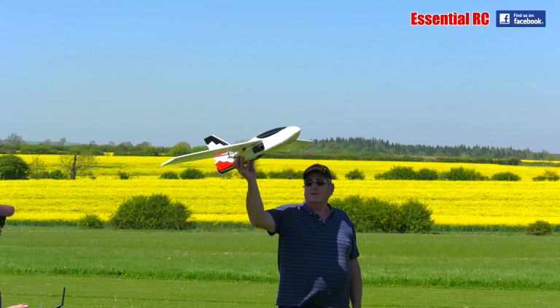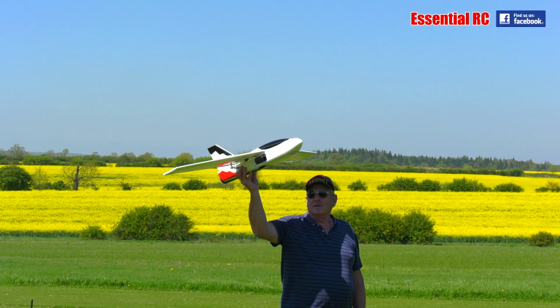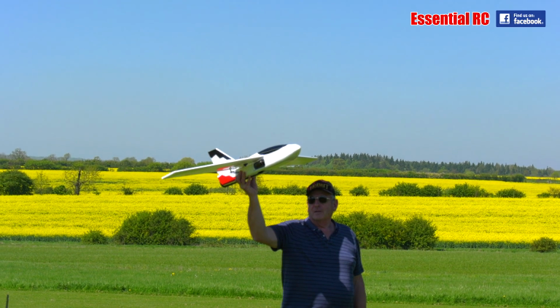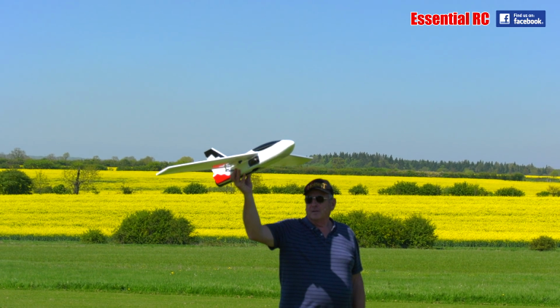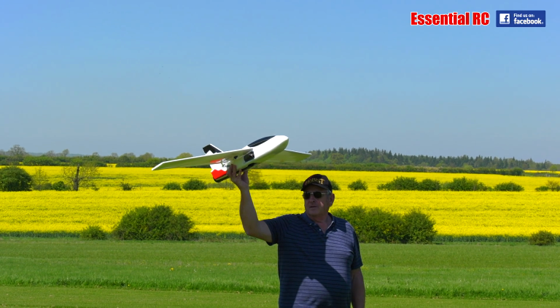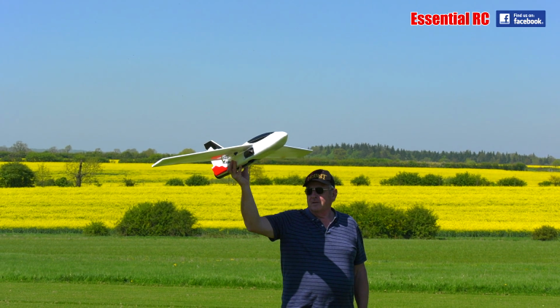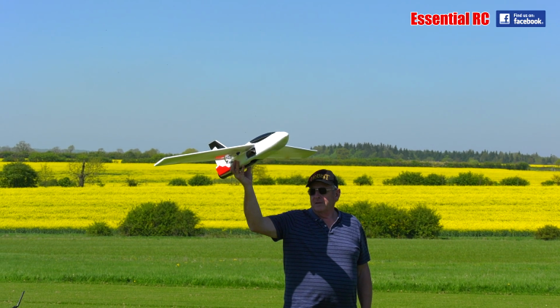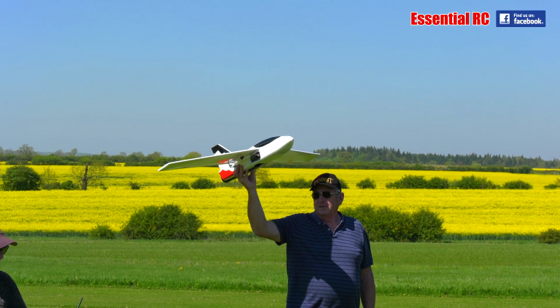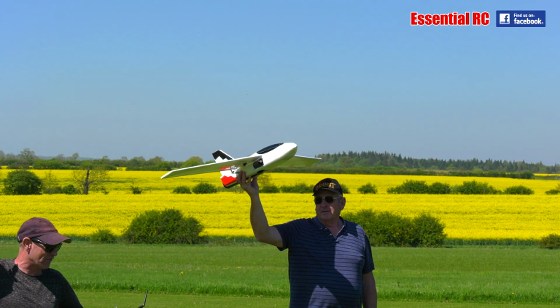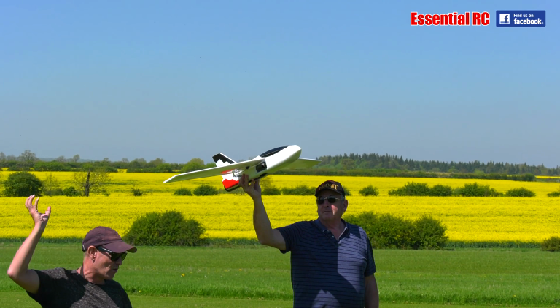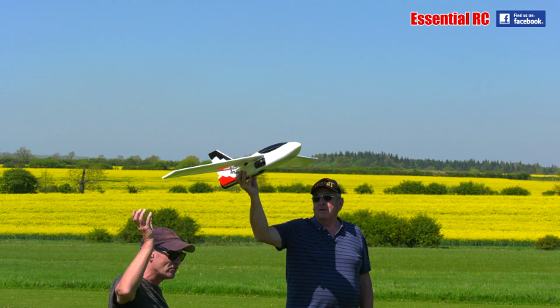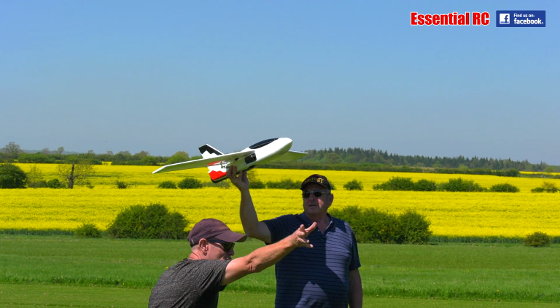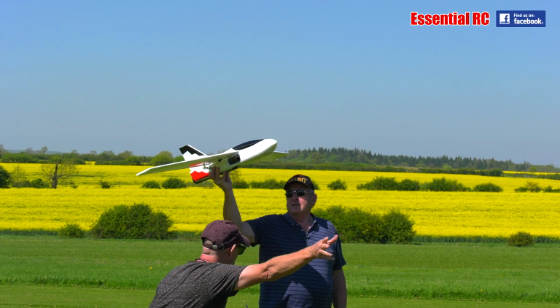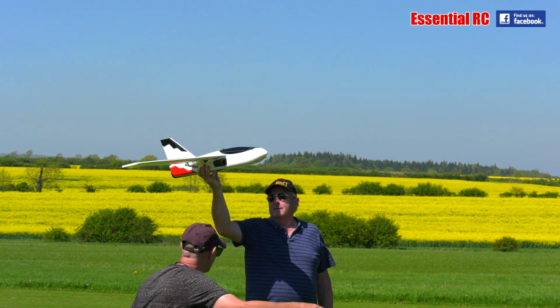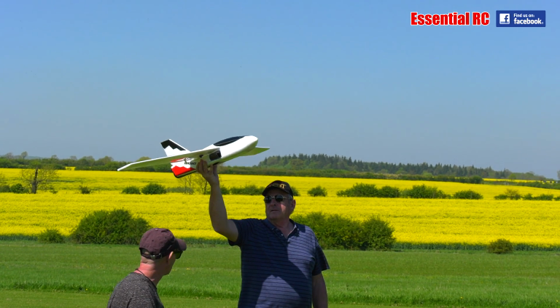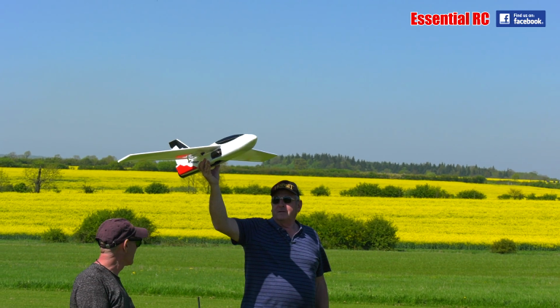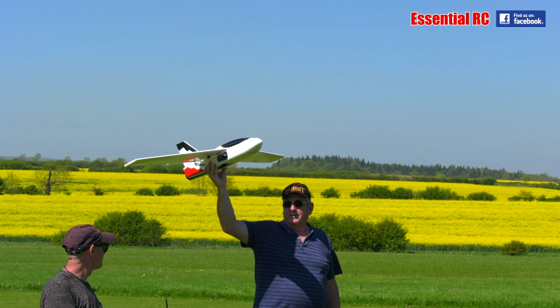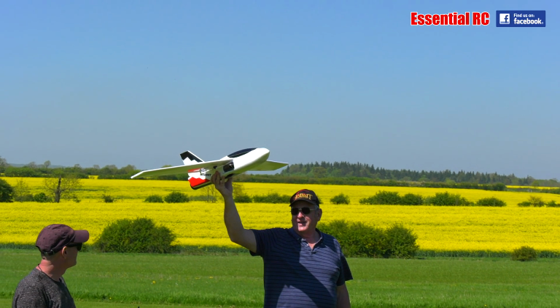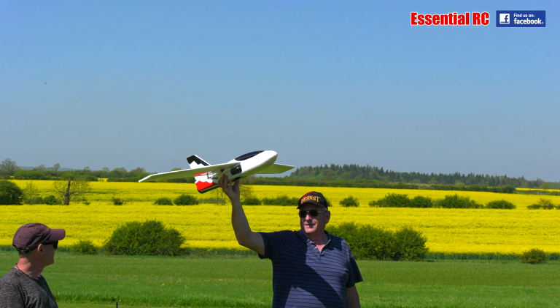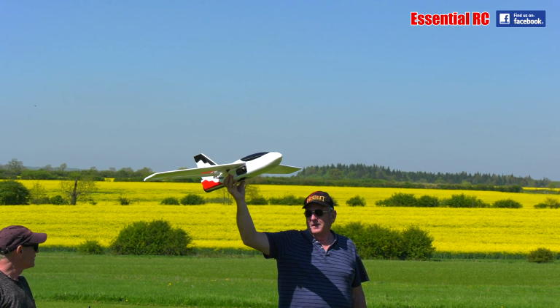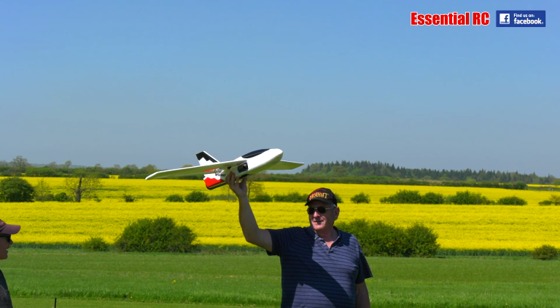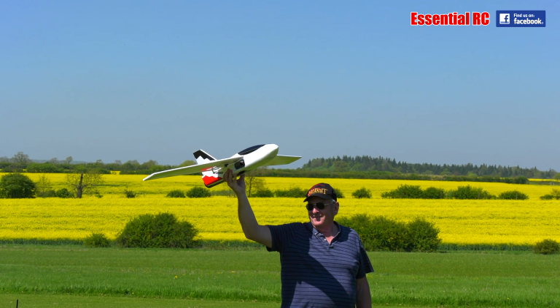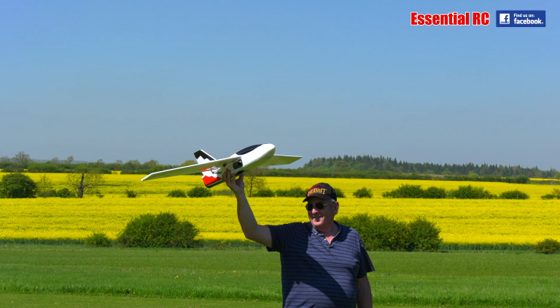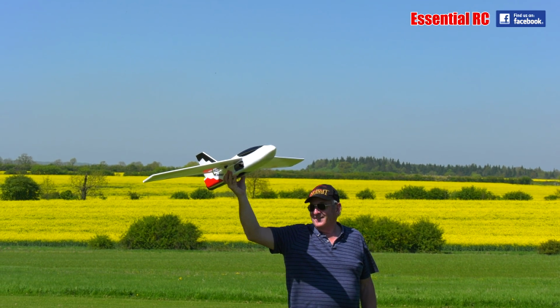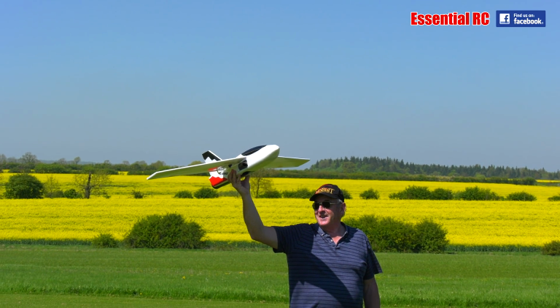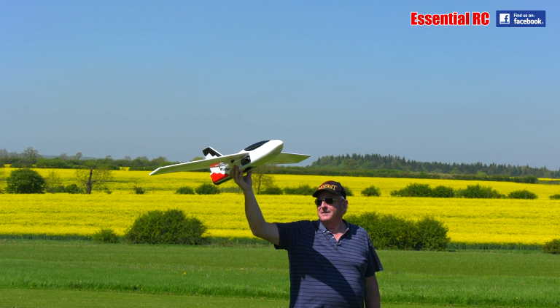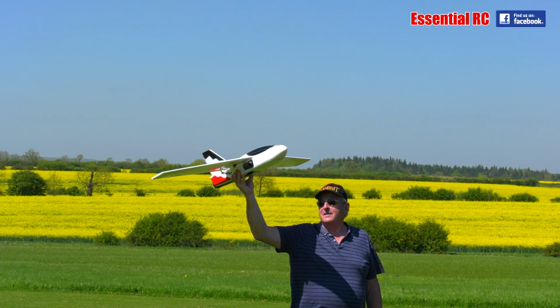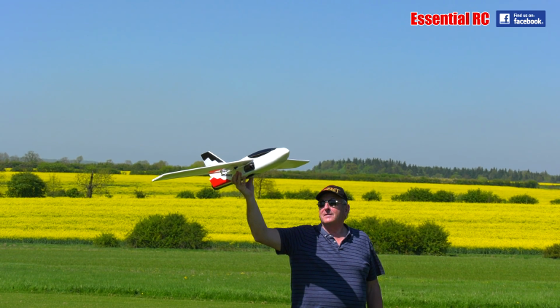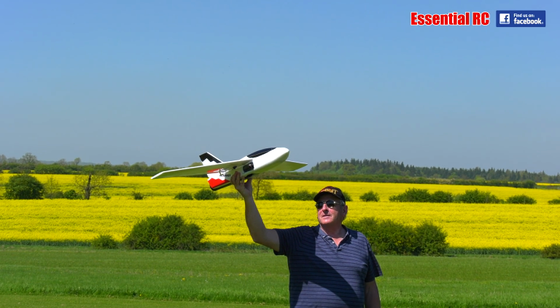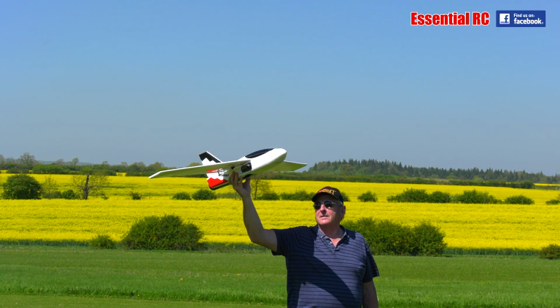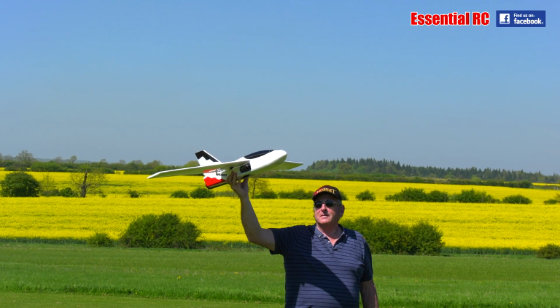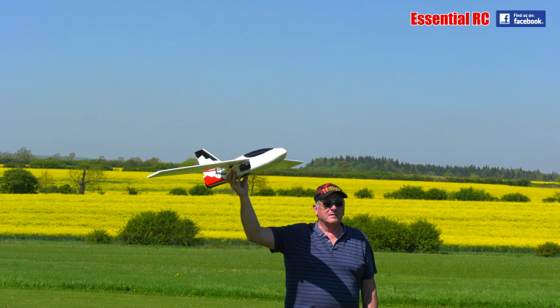You've got to run a little bit with it forward and just a straight chuck. You reckon? Yeah, but straight, not up. Go.